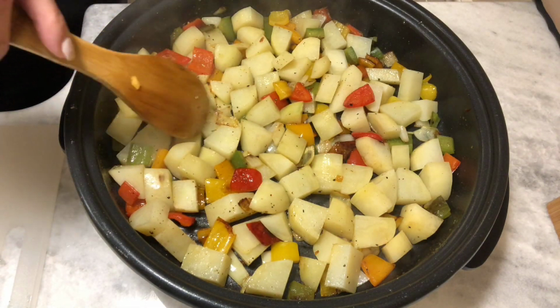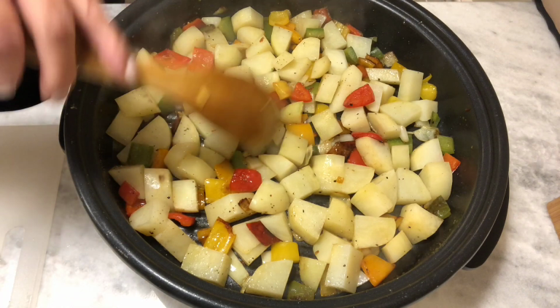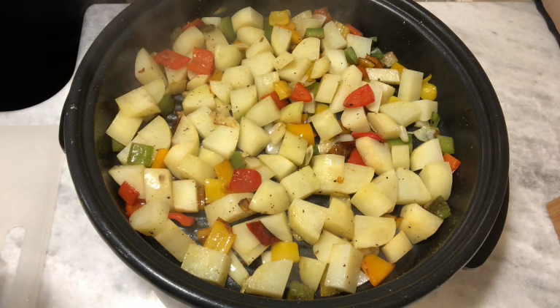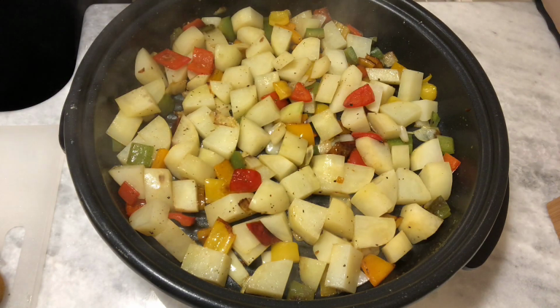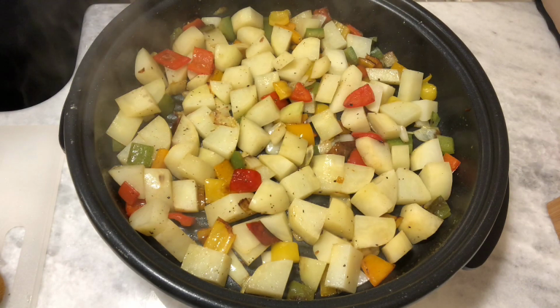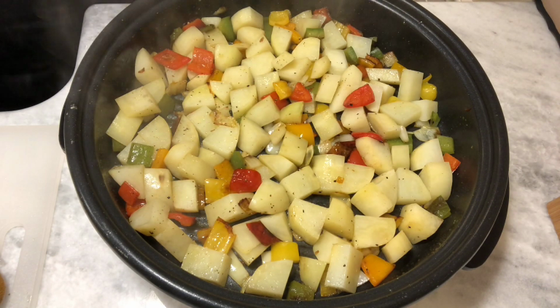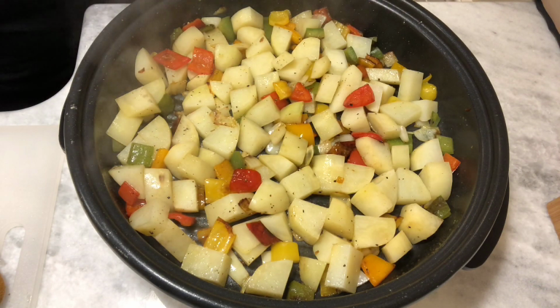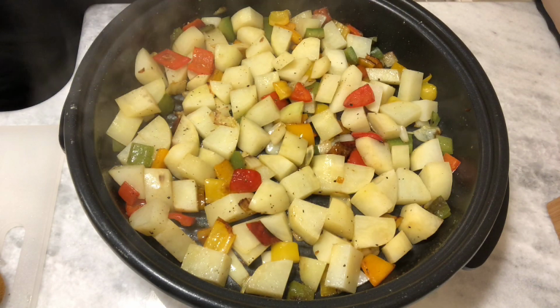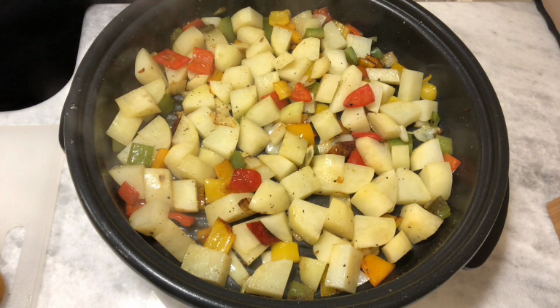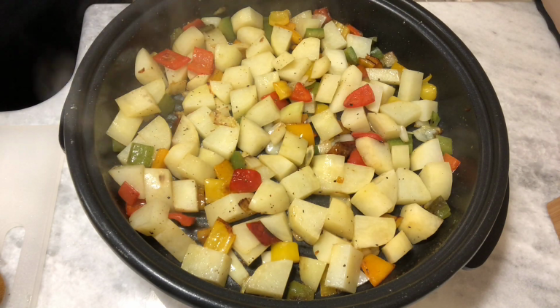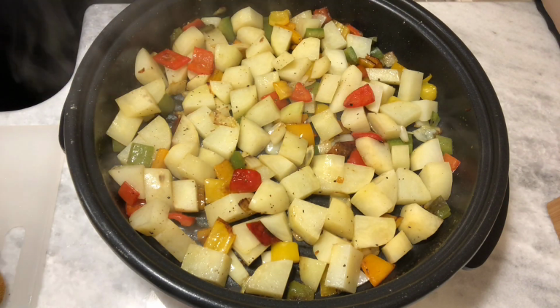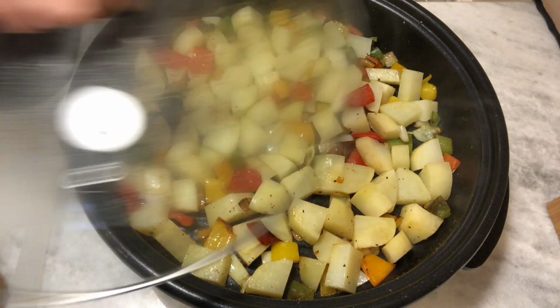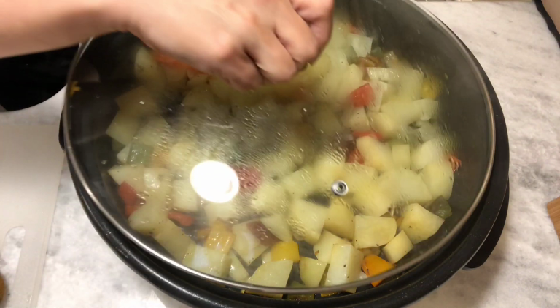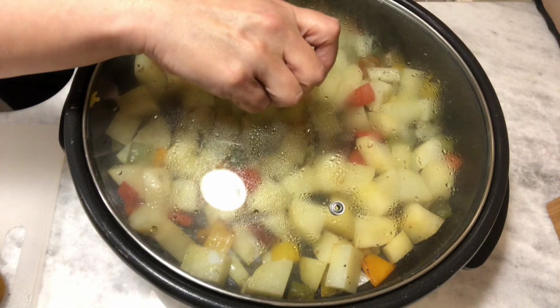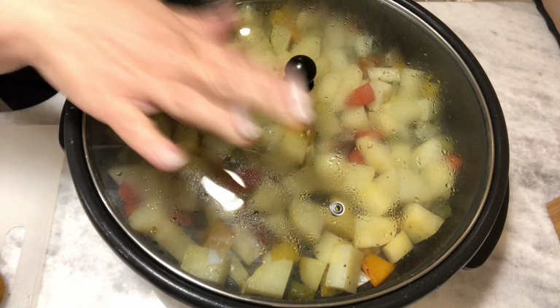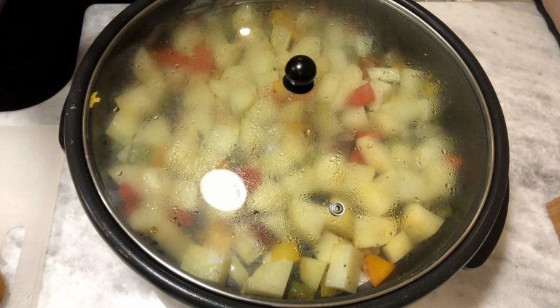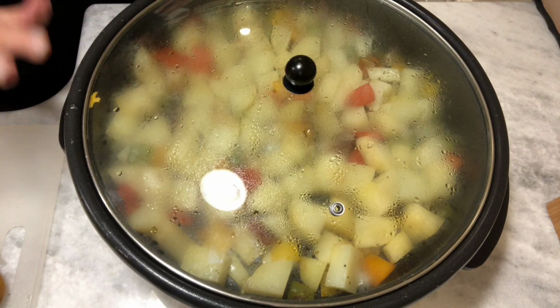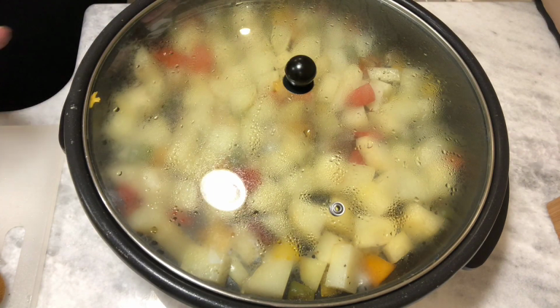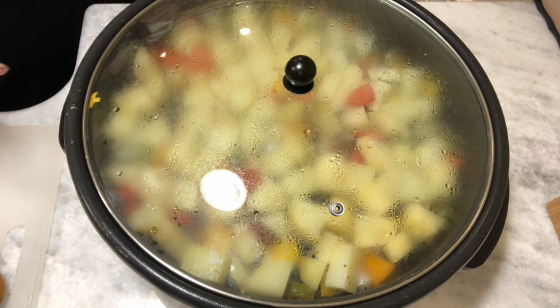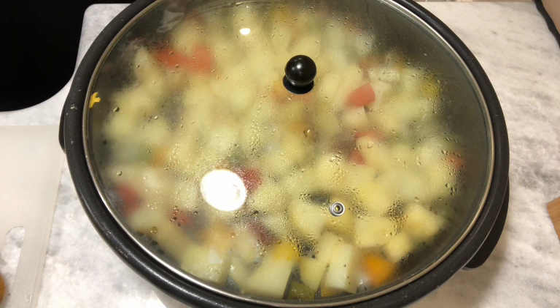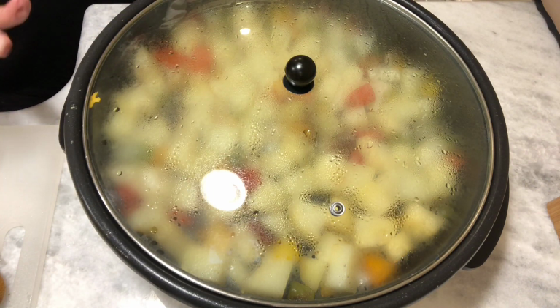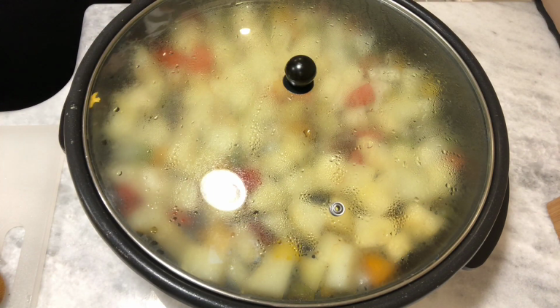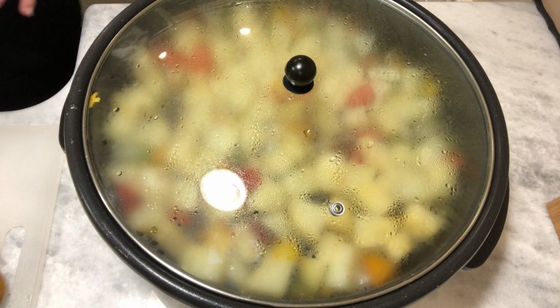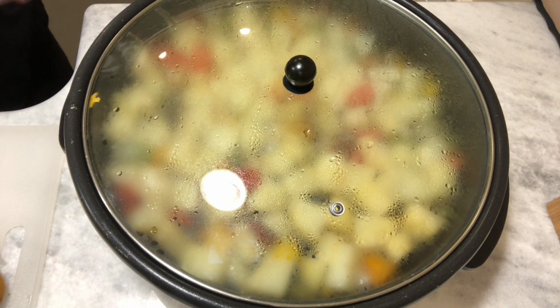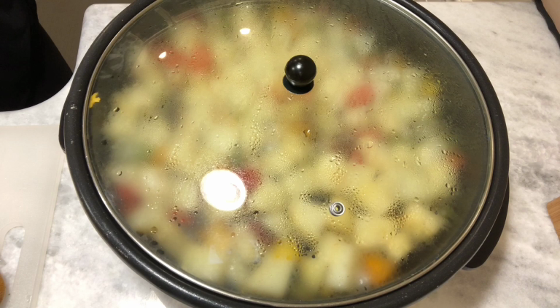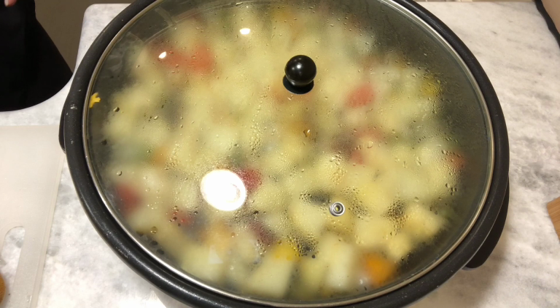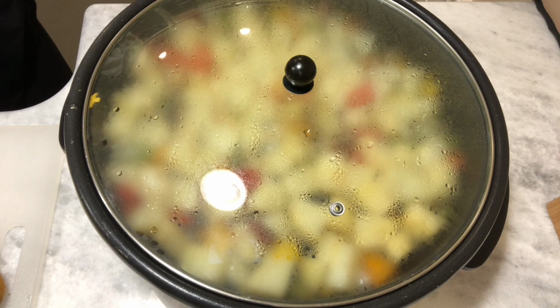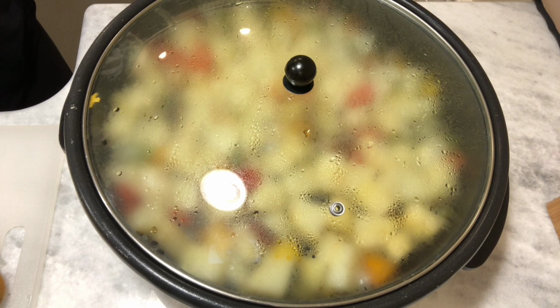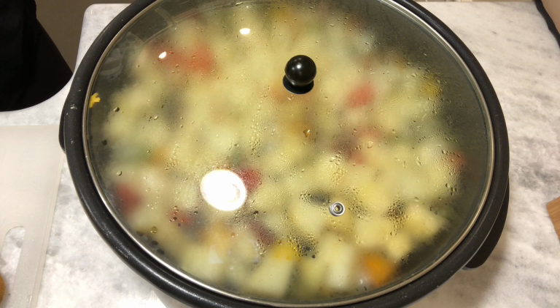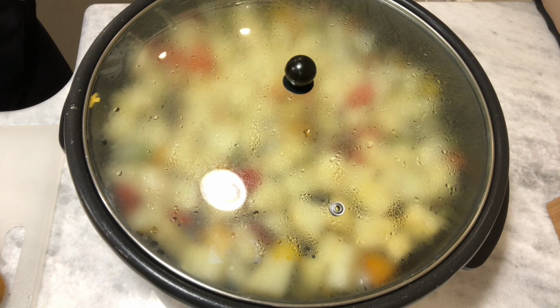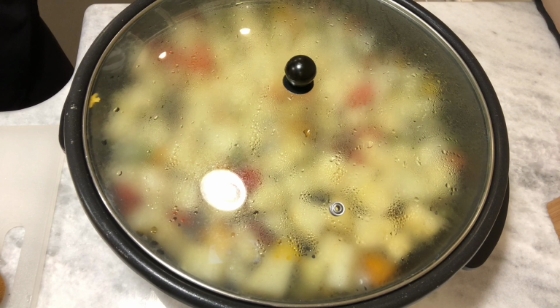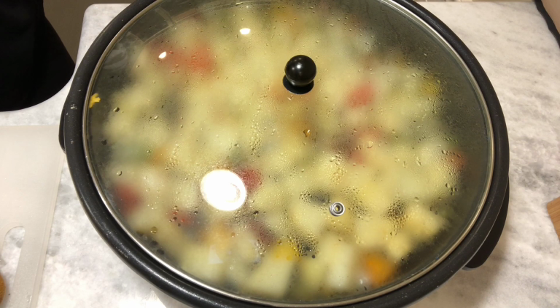I'm going to put the lid on tight this time because I want those potatoes to steam a little bit — maybe about four minutes — not much longer, and then we'll go ahead and get the eggs in there.